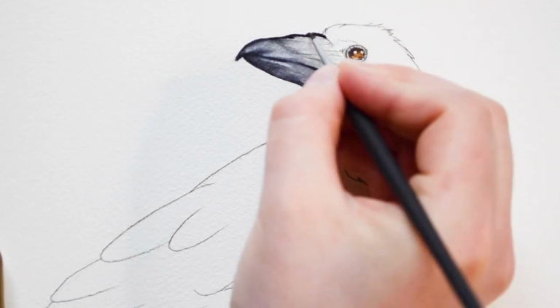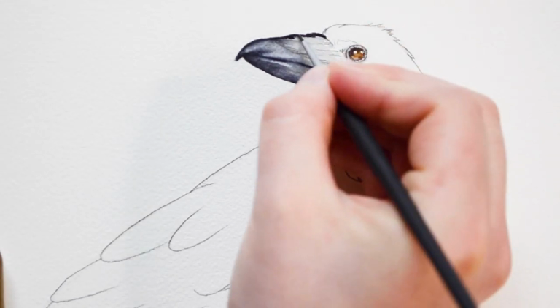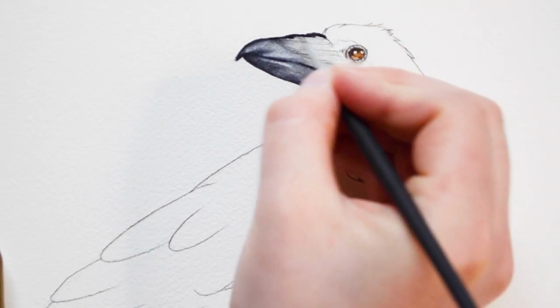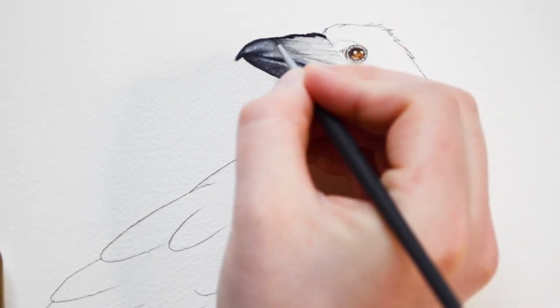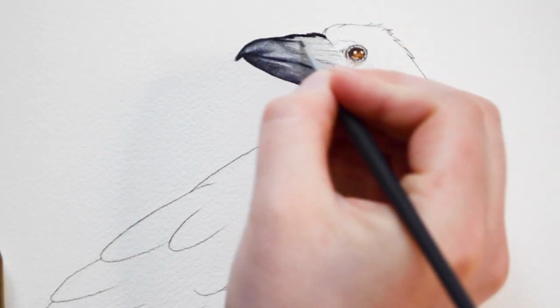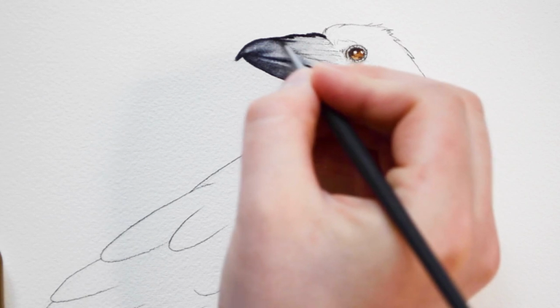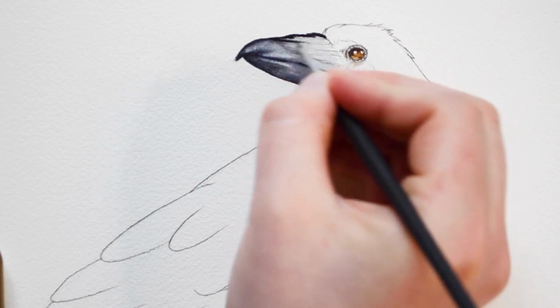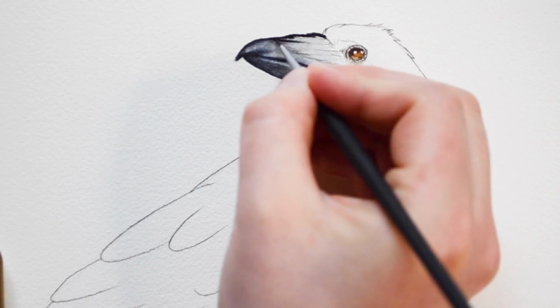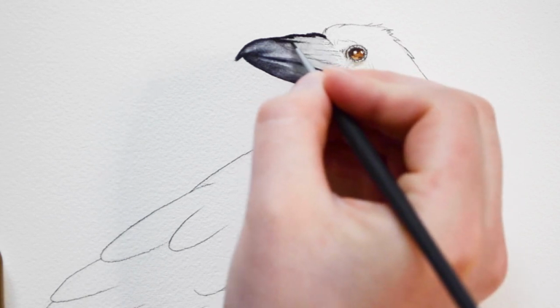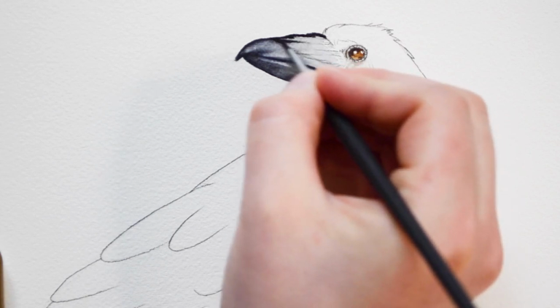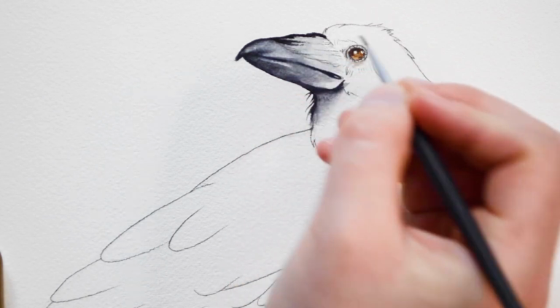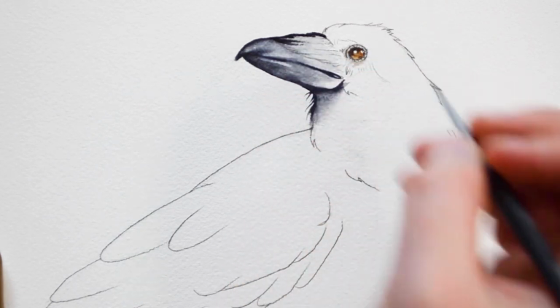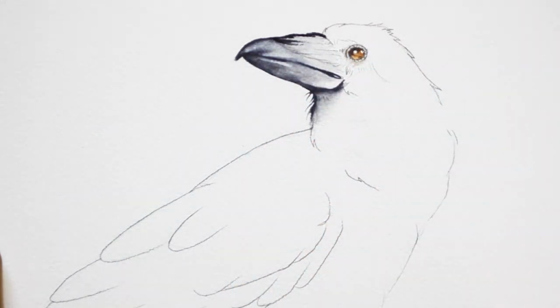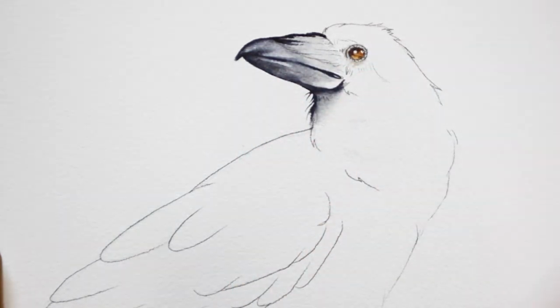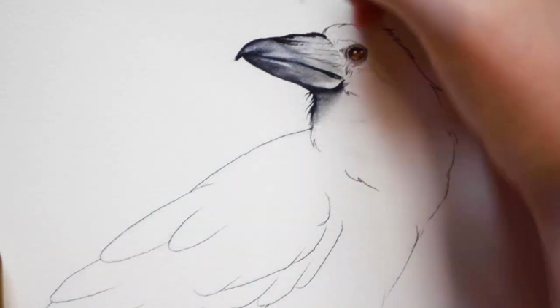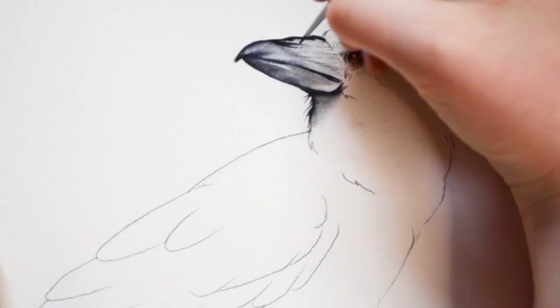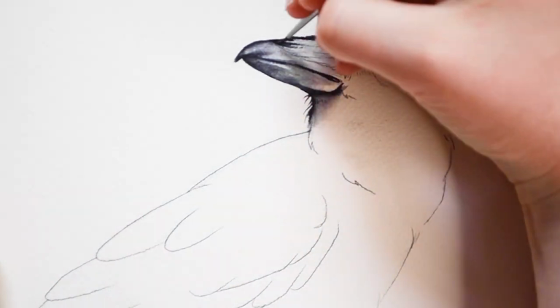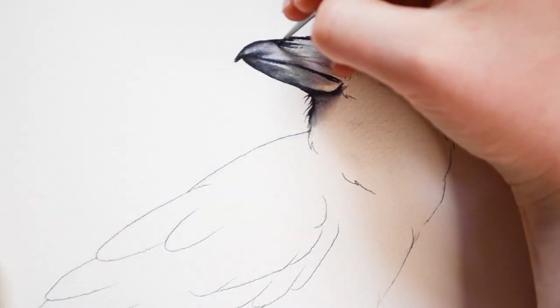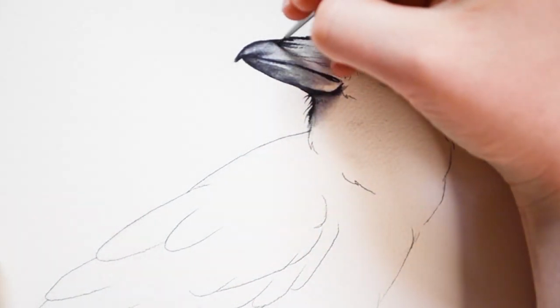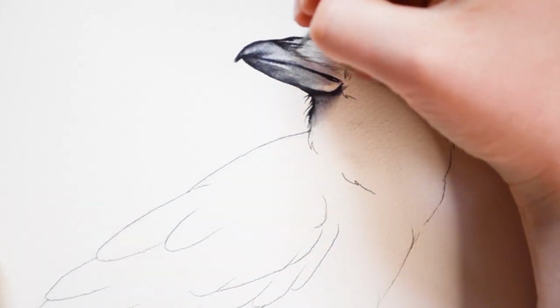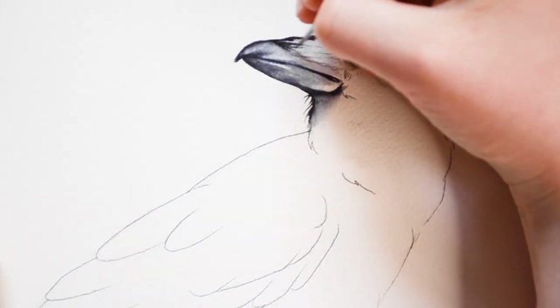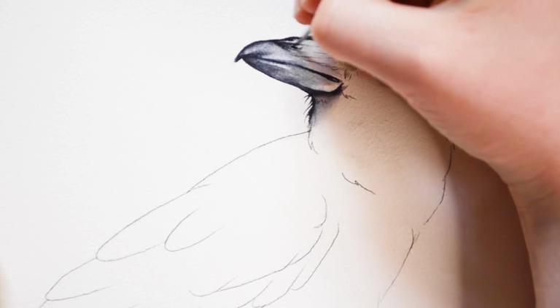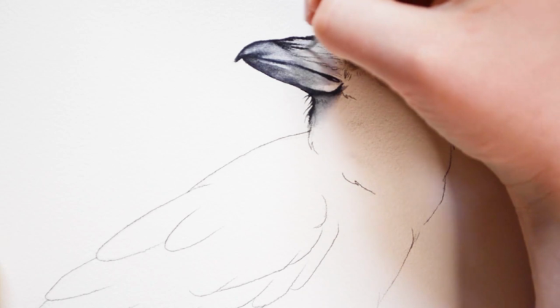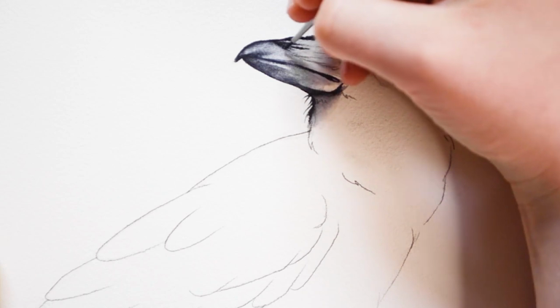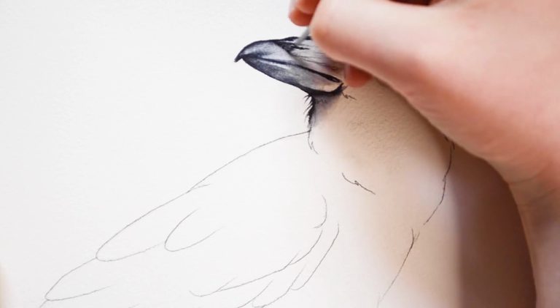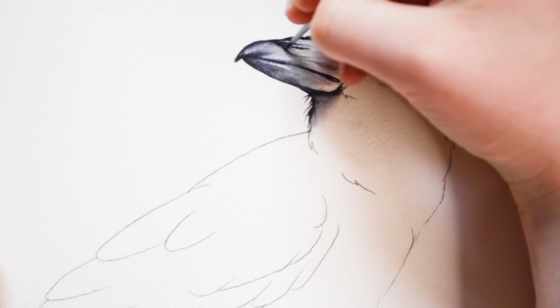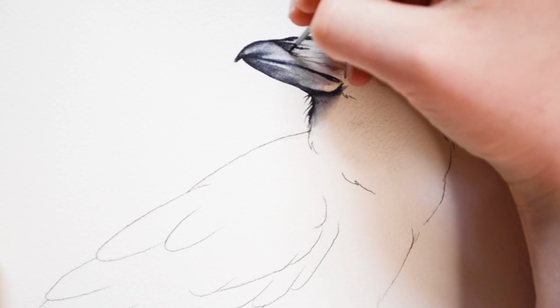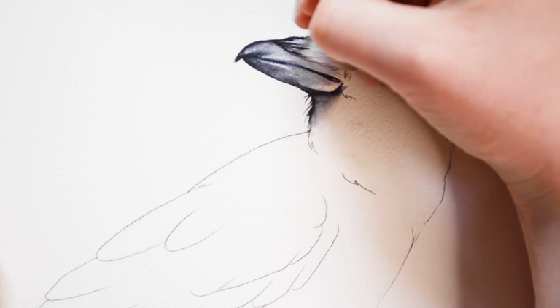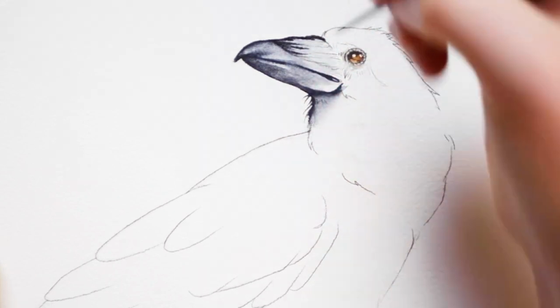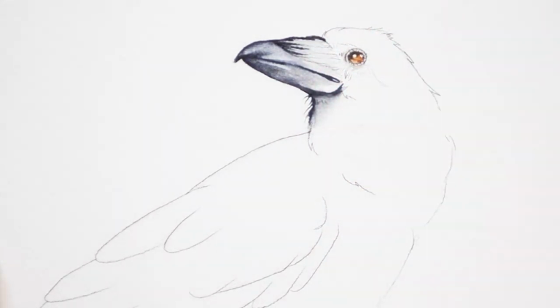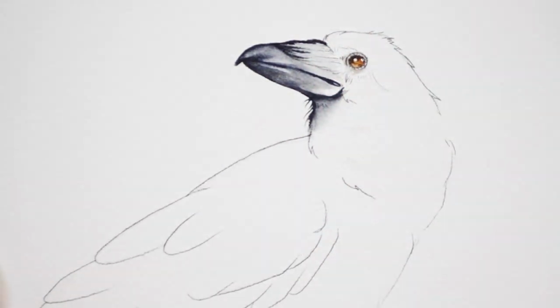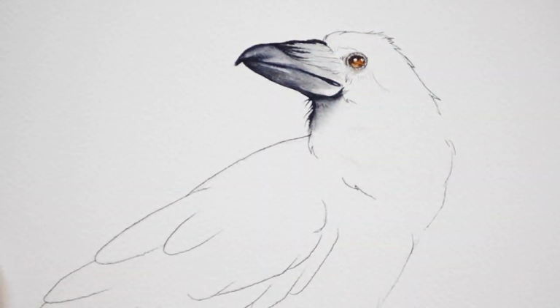Now I'm going to be adding a few more details to the beak. I'm going to be using Payne's Gray again, going back and forth between two brushes — one is a 0 over 3 round brush and the other is a number 3.